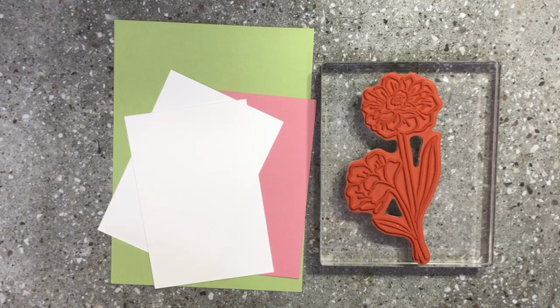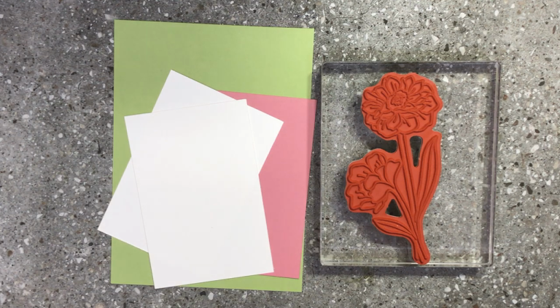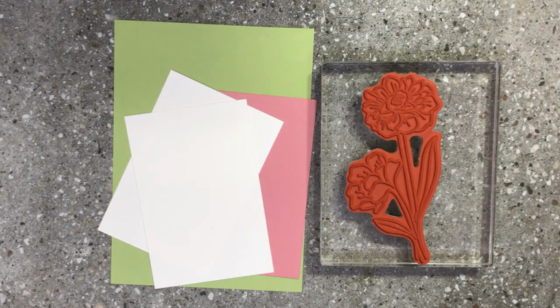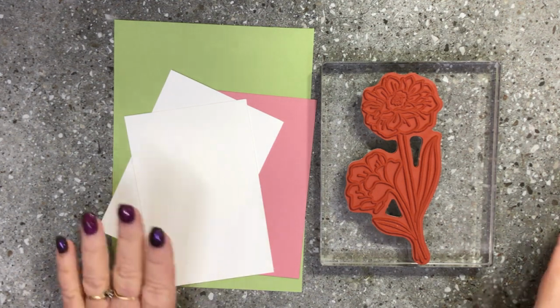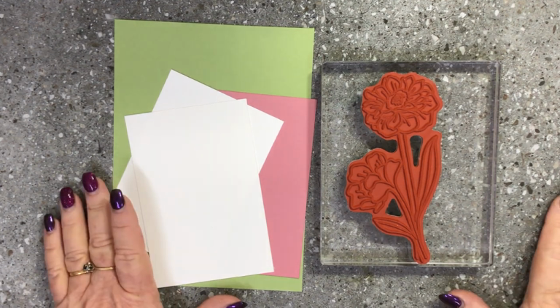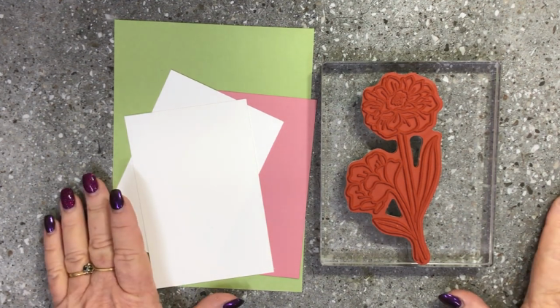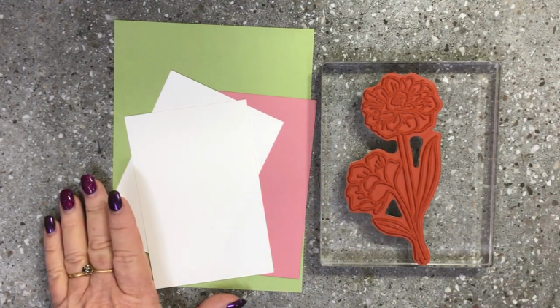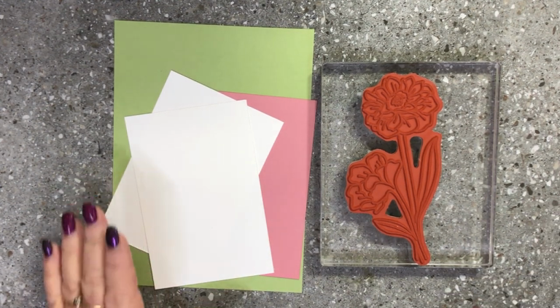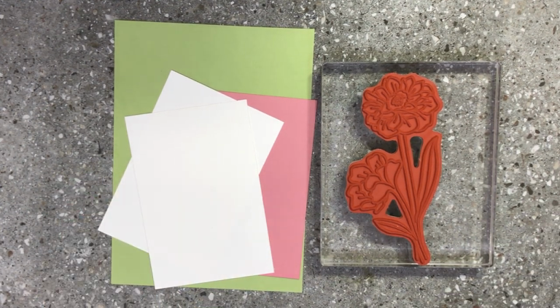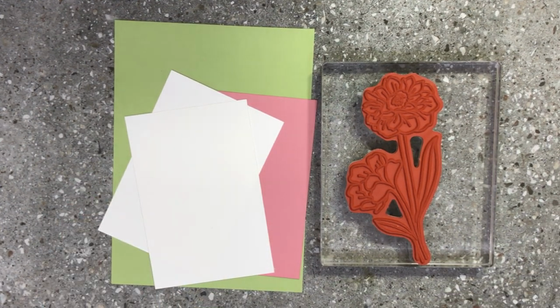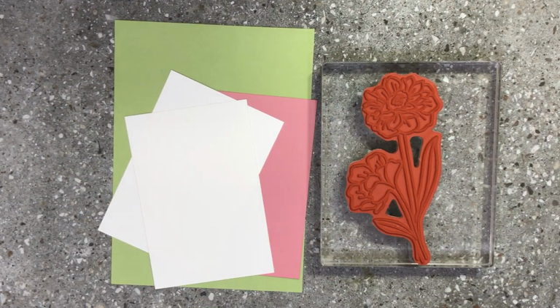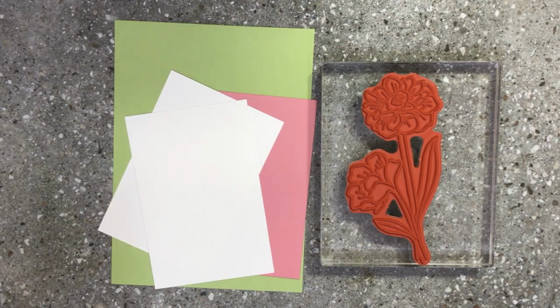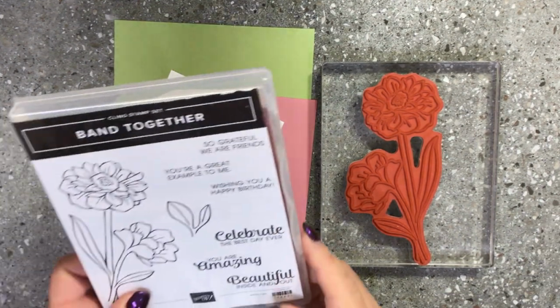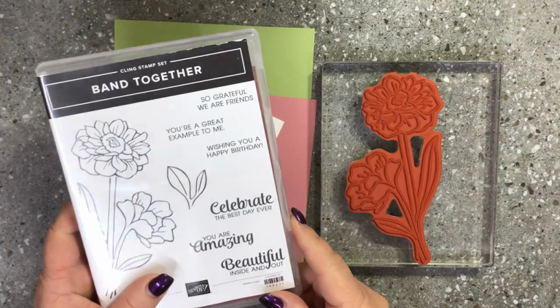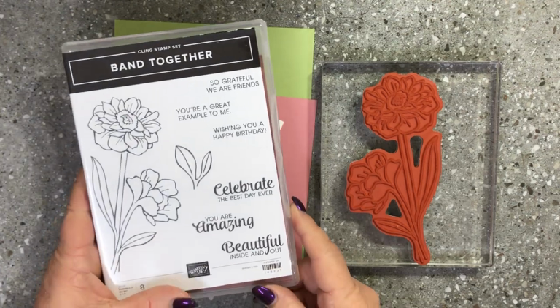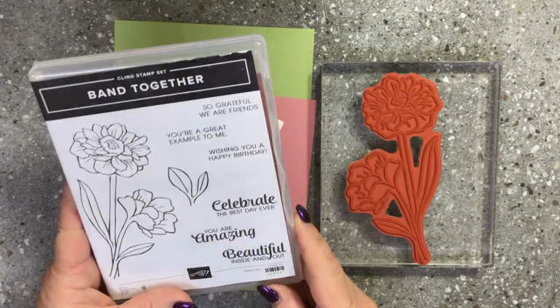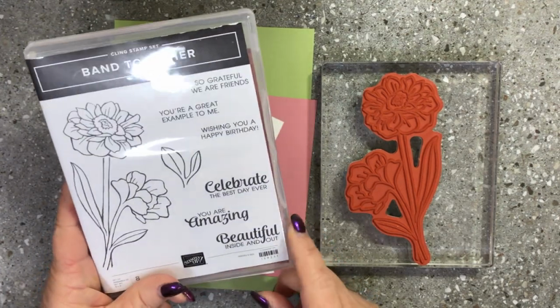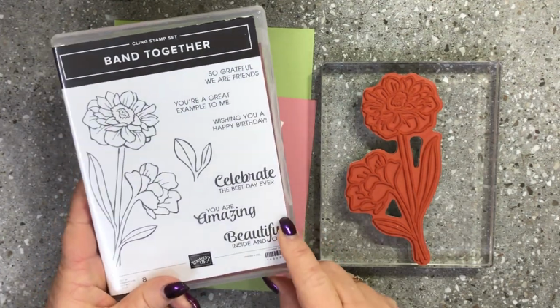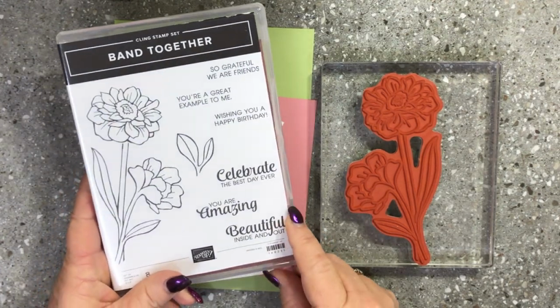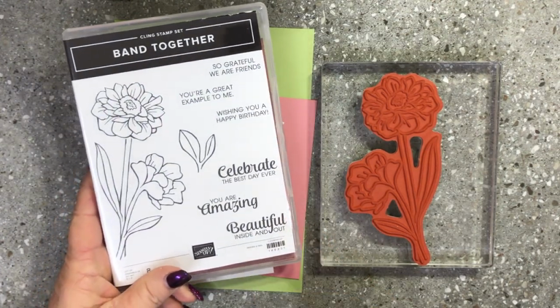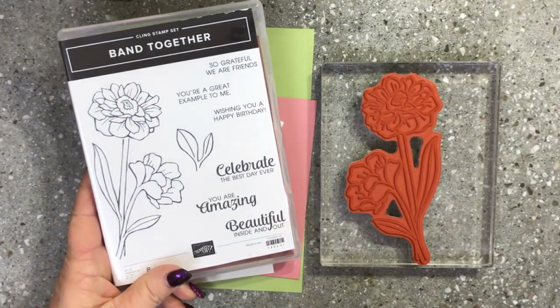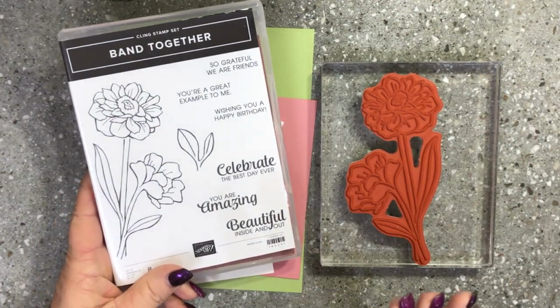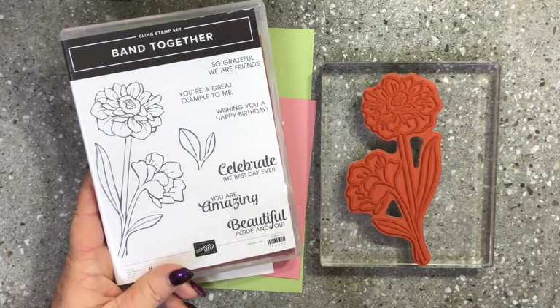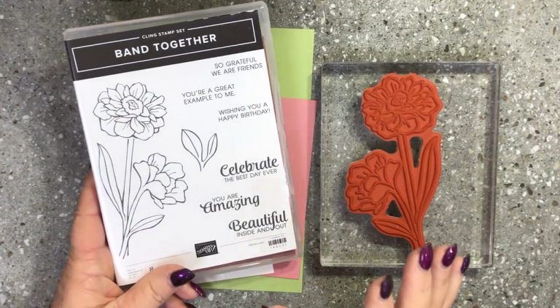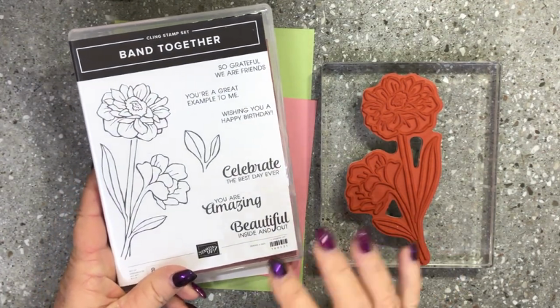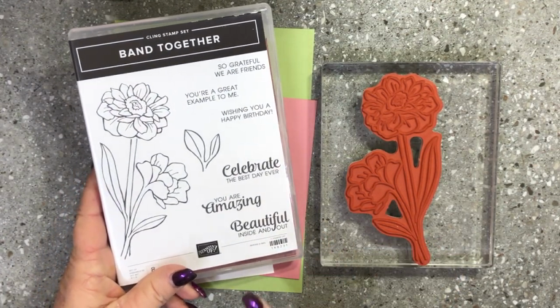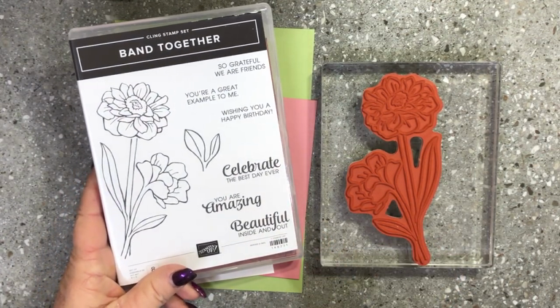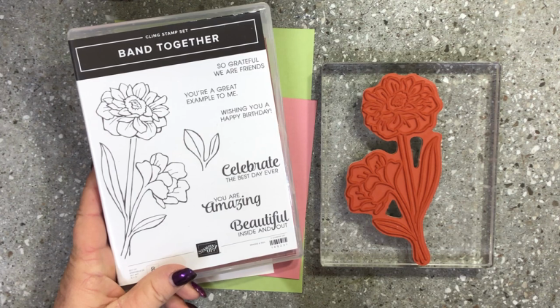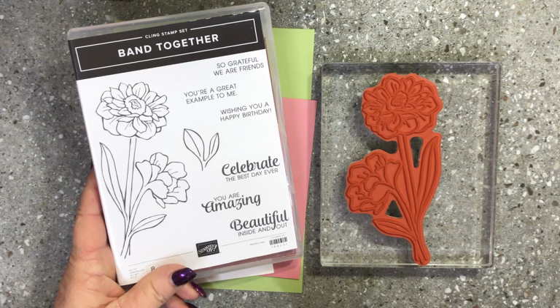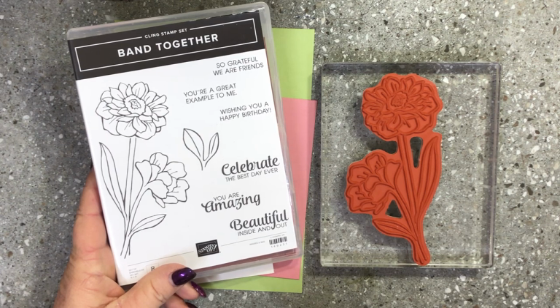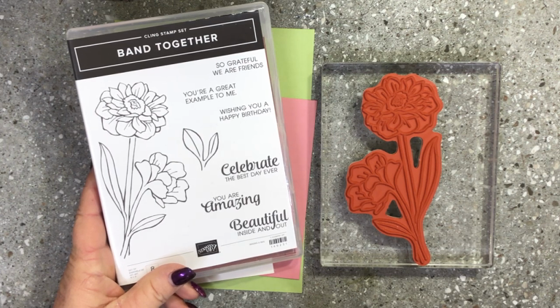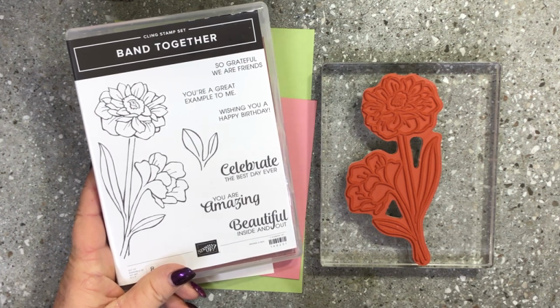Hello and welcome to my YouTube channel. I'm going to create a really cute card doing a little bit of watercoloring today using the Band Together stamp set and matching framelits.